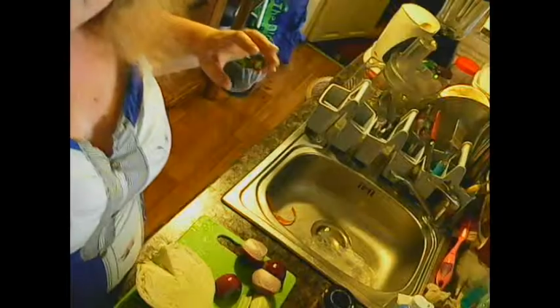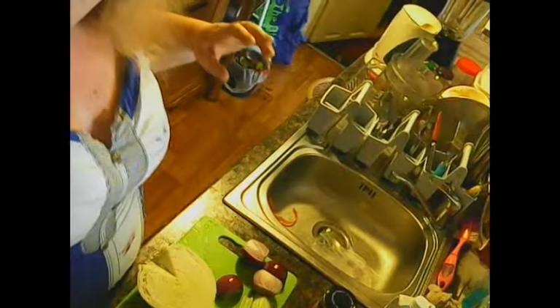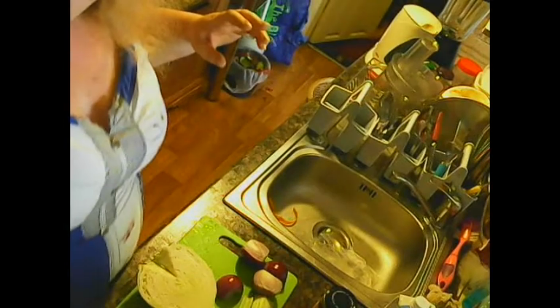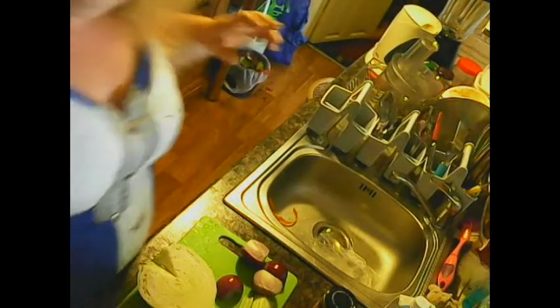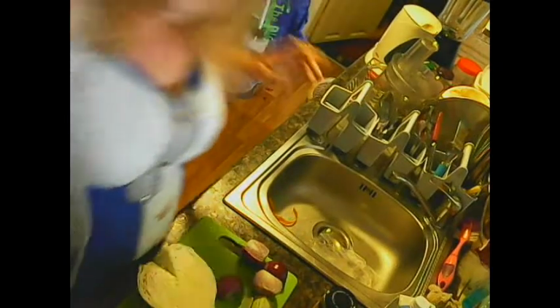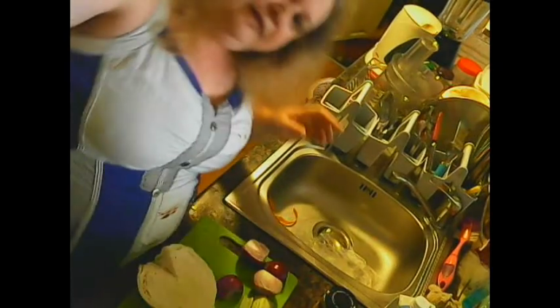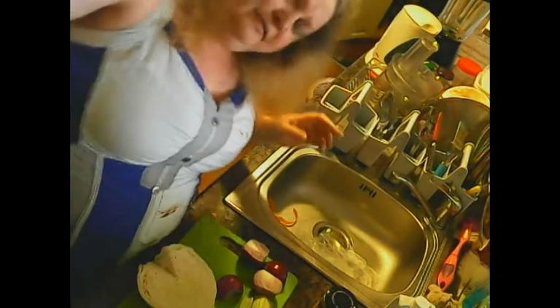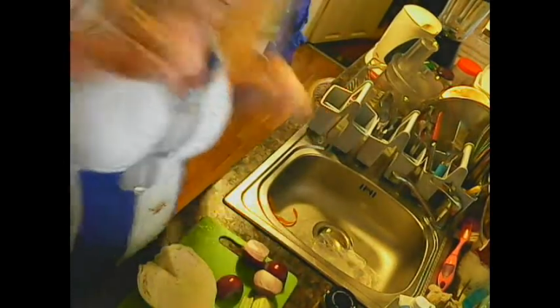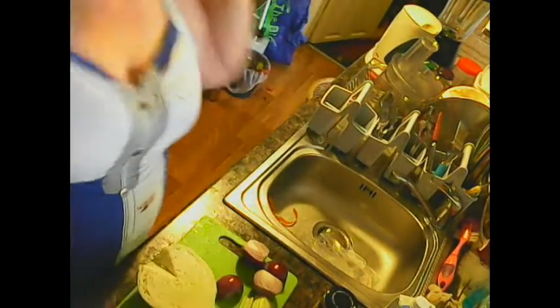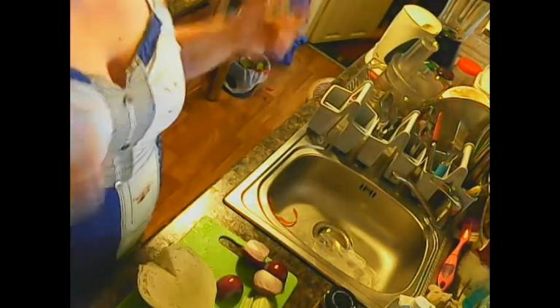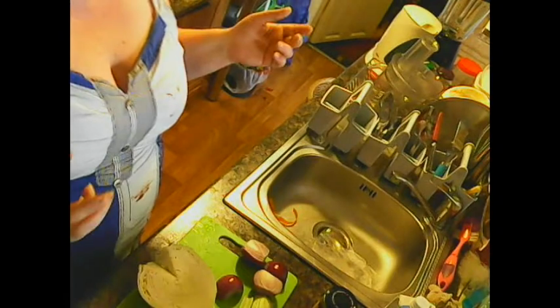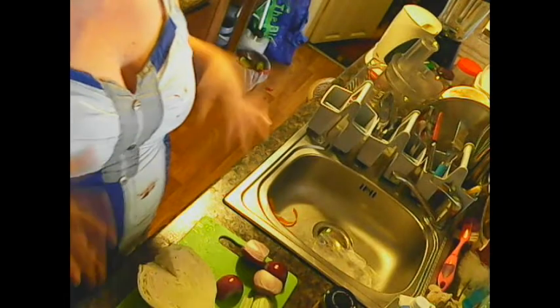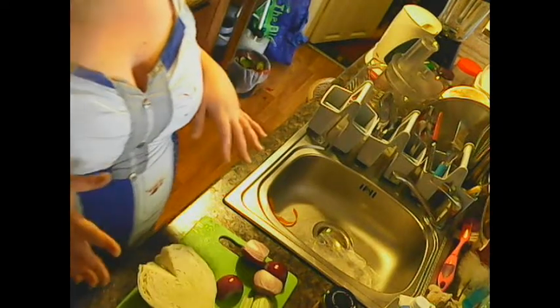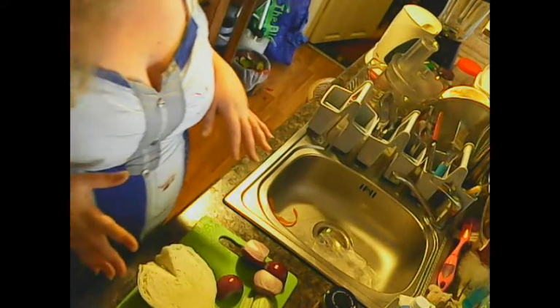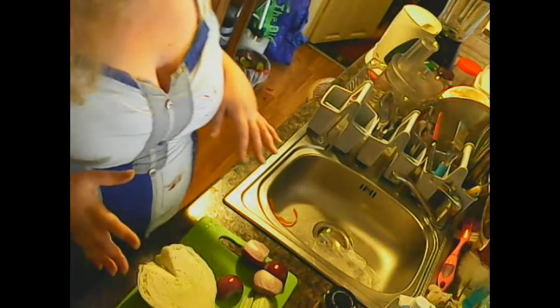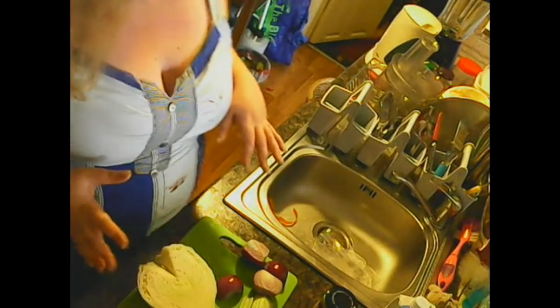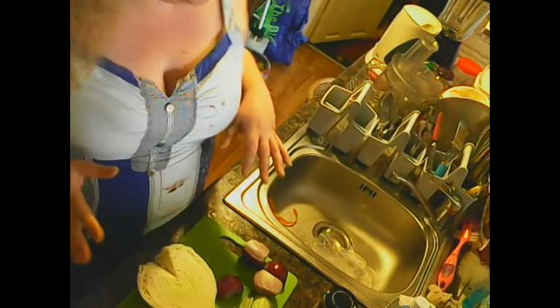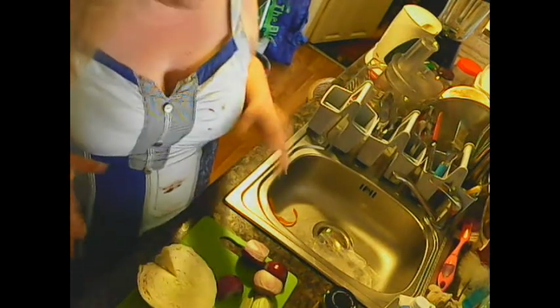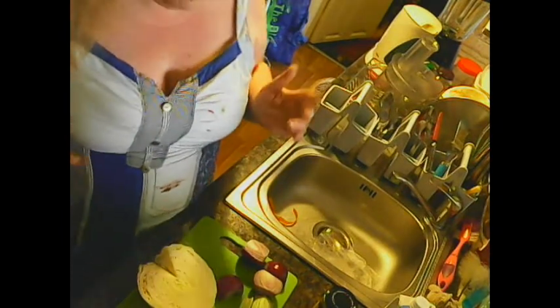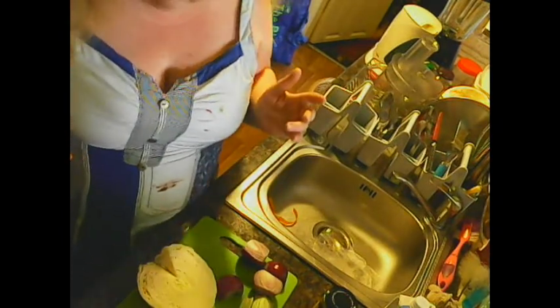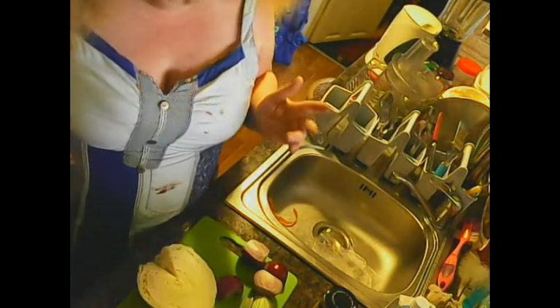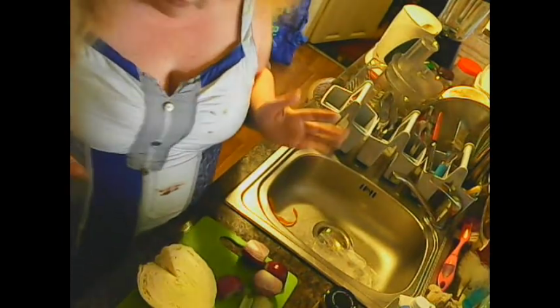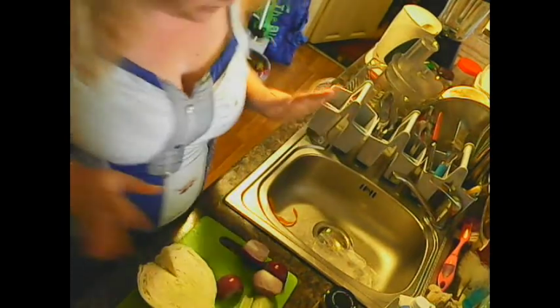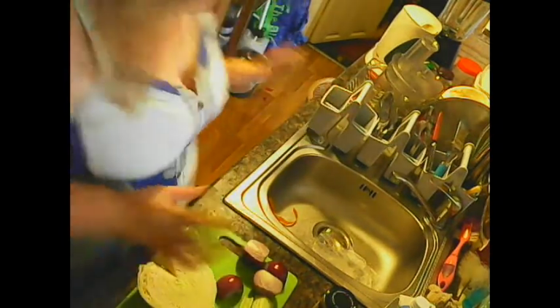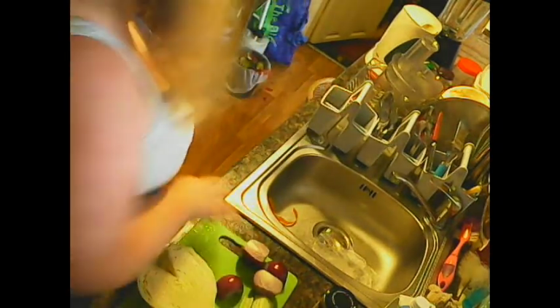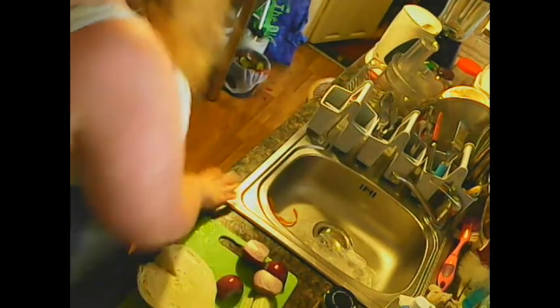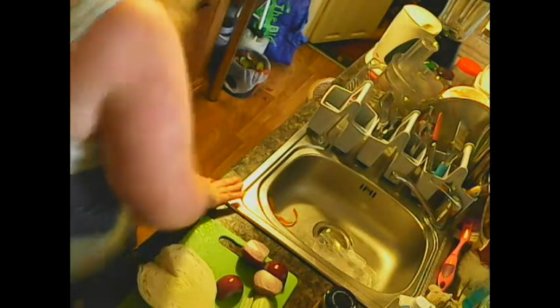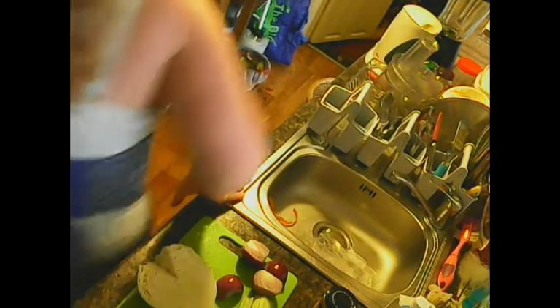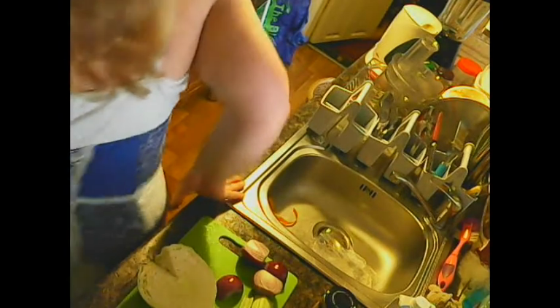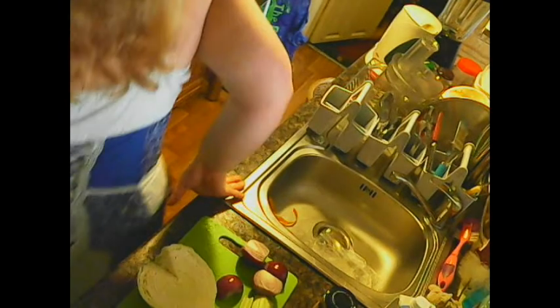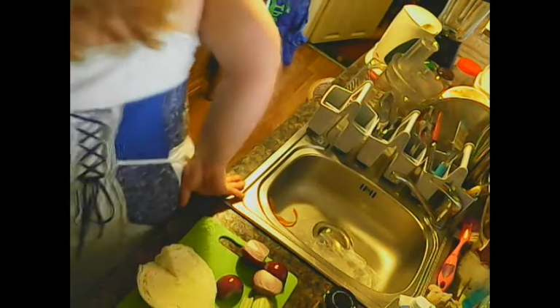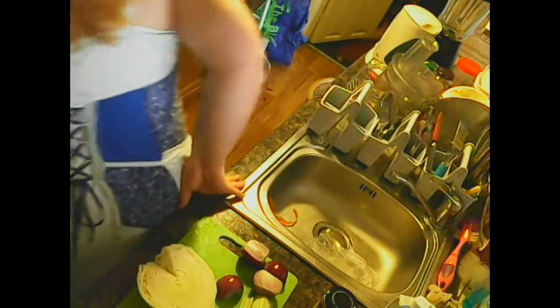Hello again. Right, what we're going to make now is some coleslaw à la mie — coleslaw à la mie. This requires a few things.